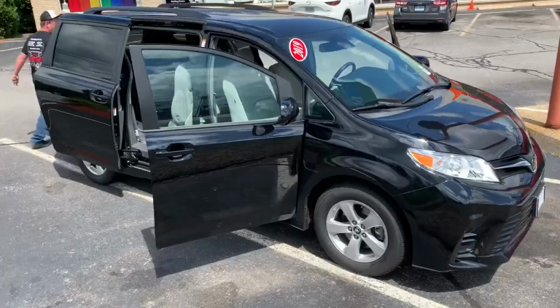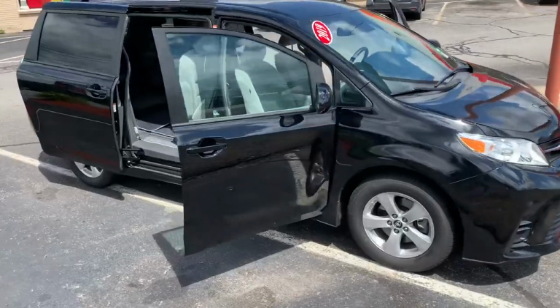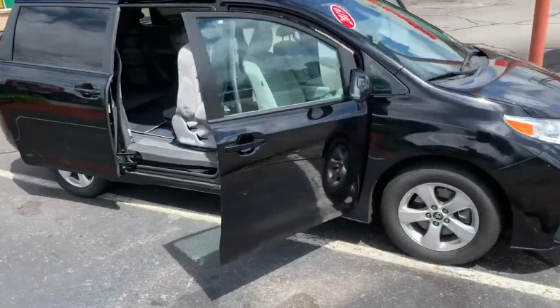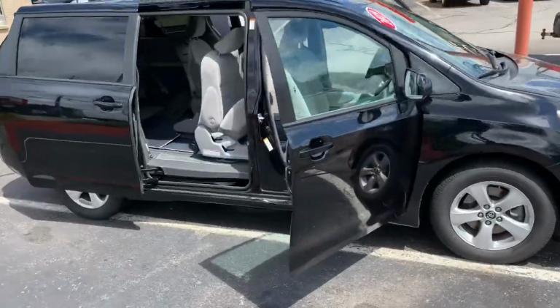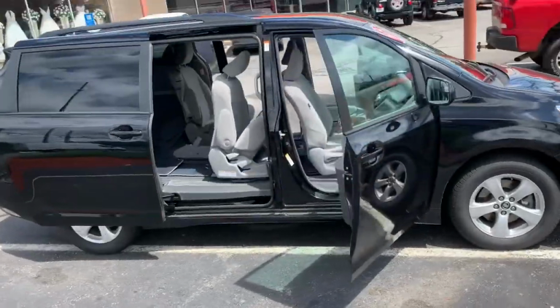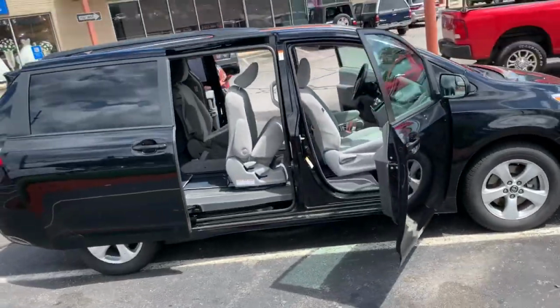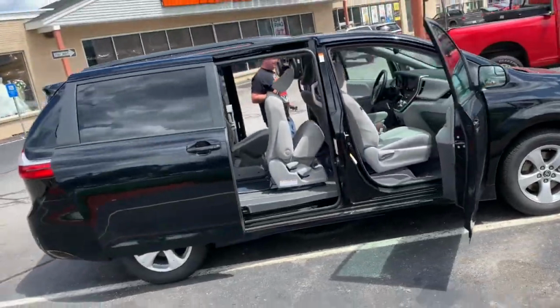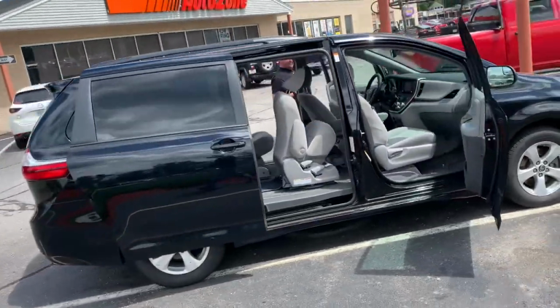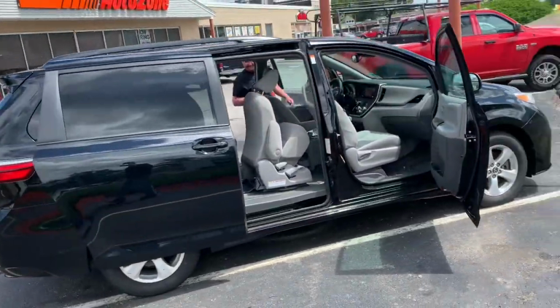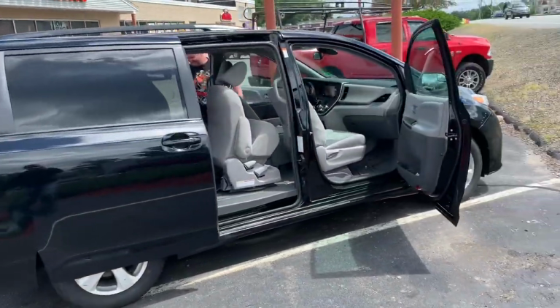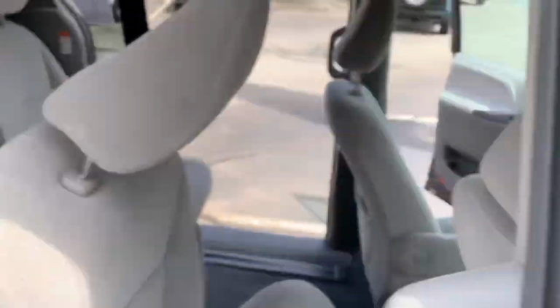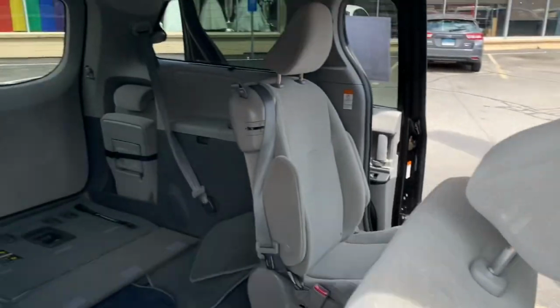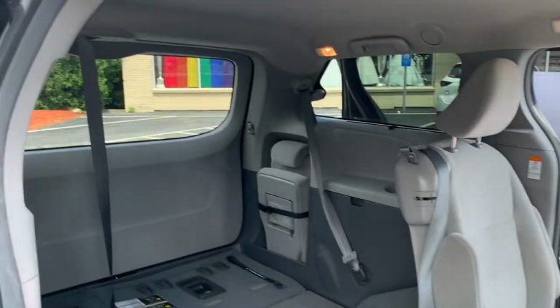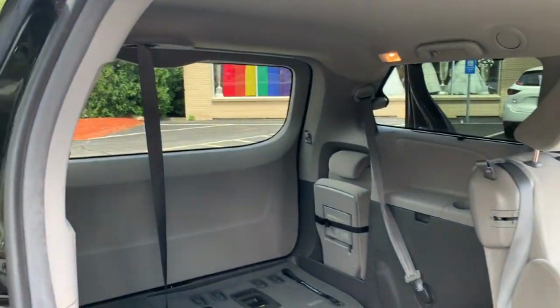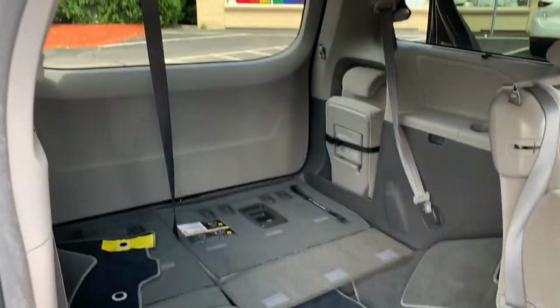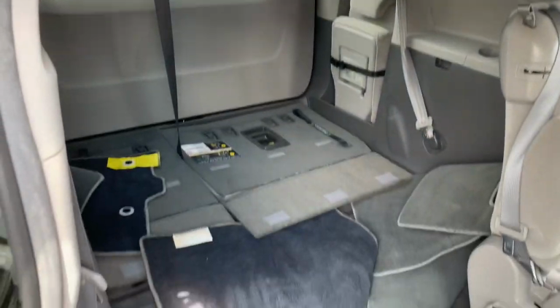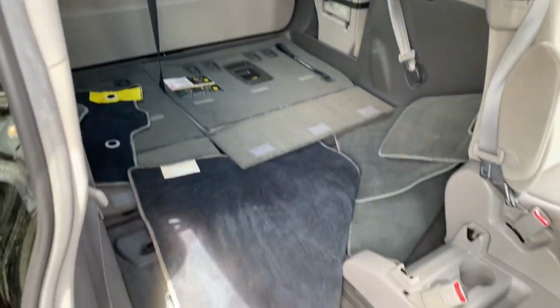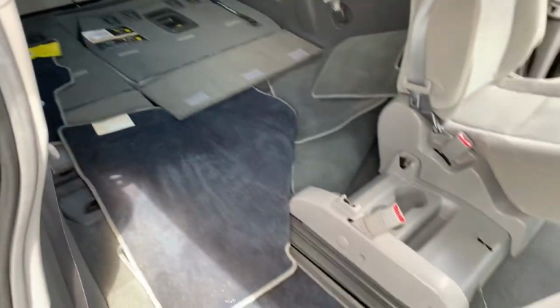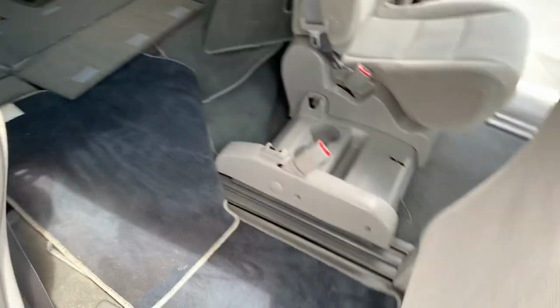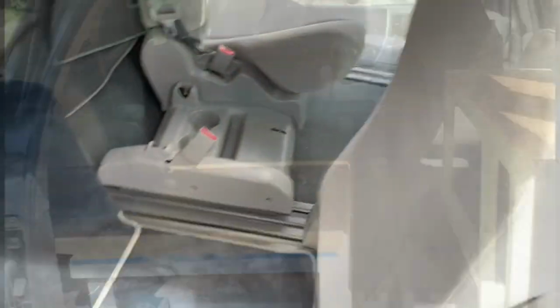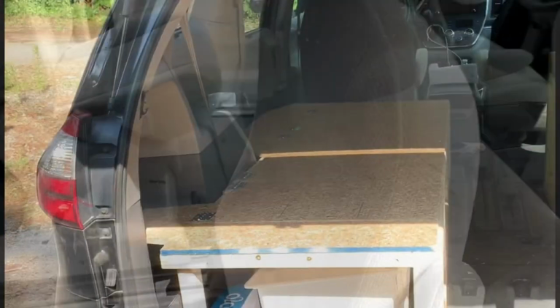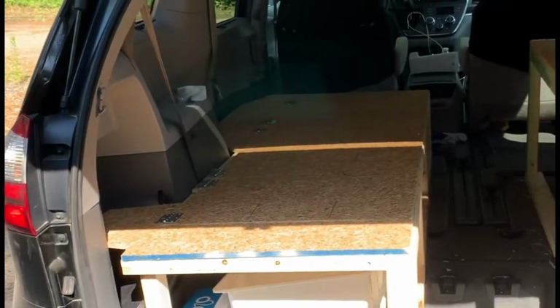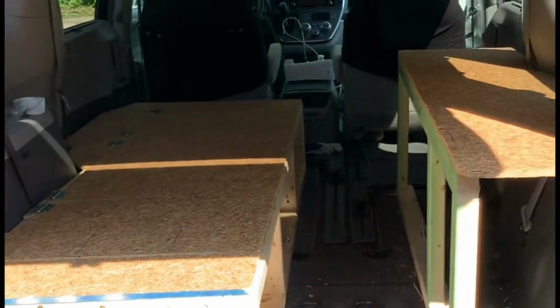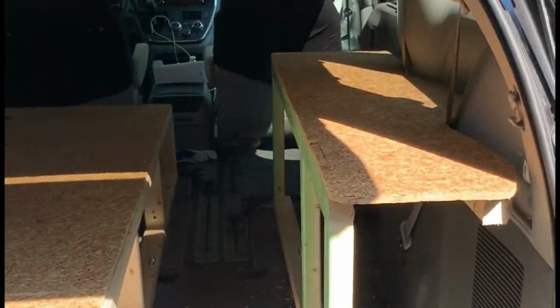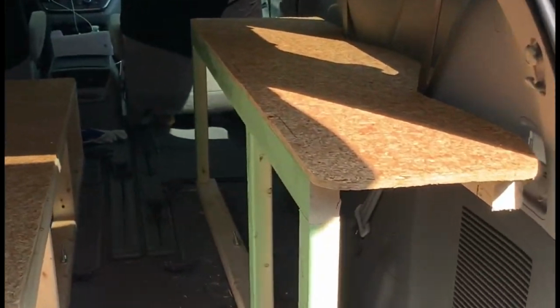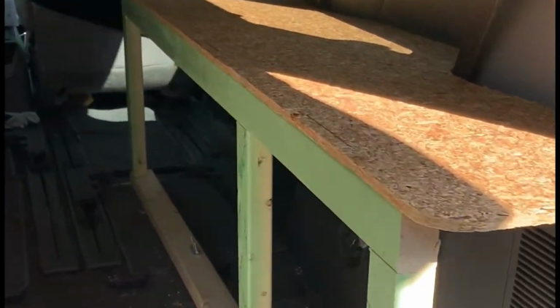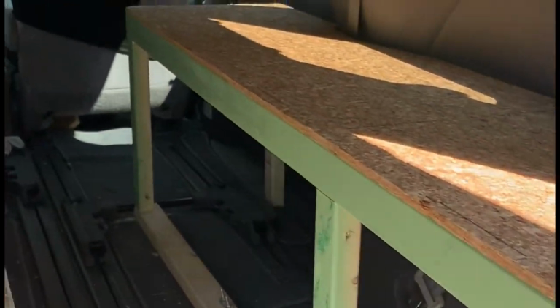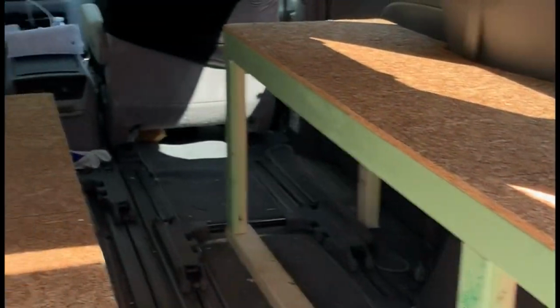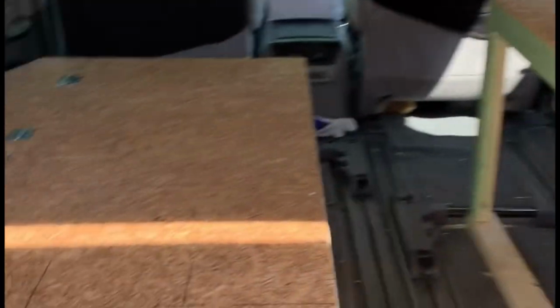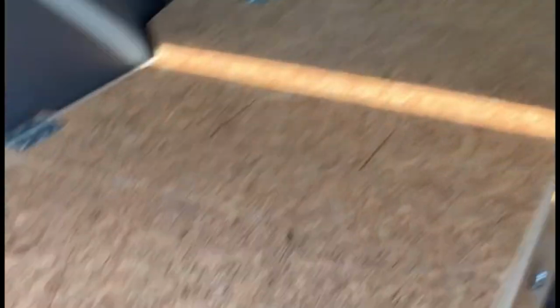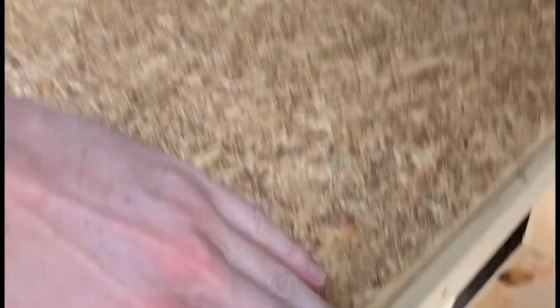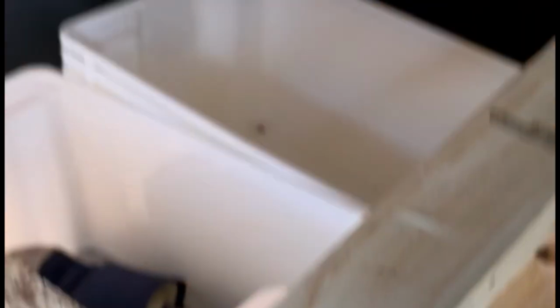This is my 2019 Toyota Sienna. This video is part 1 of my build to make this the ultimate stealth camper. The project has been a lot of fun so far and I hope you enjoy watching it come together. Subscribe to see part 2.